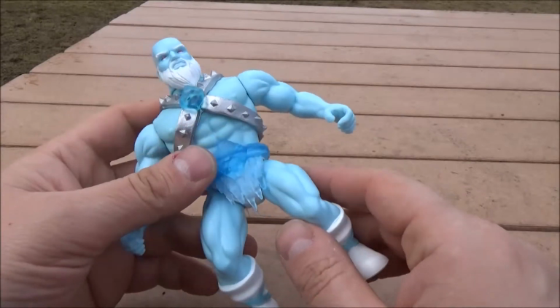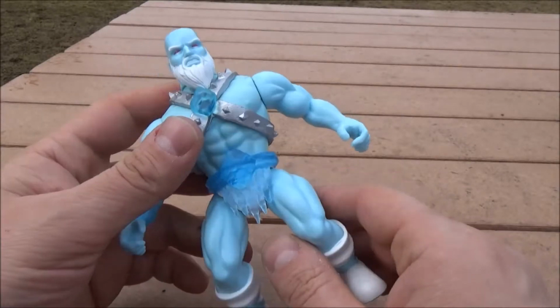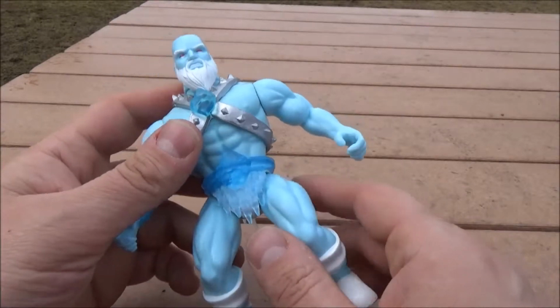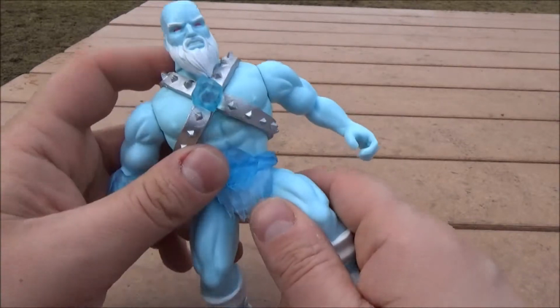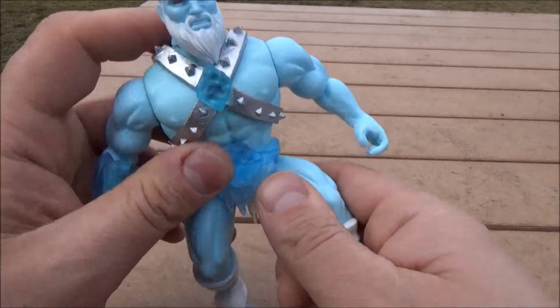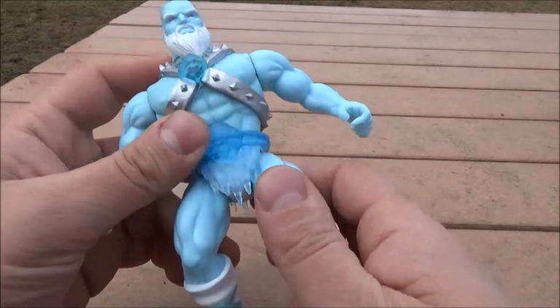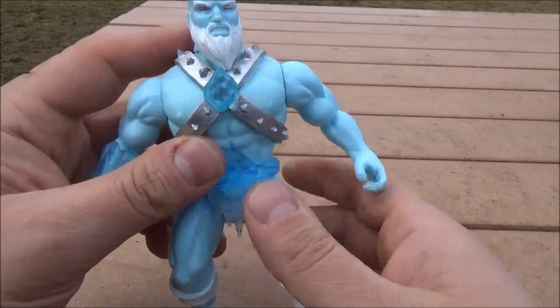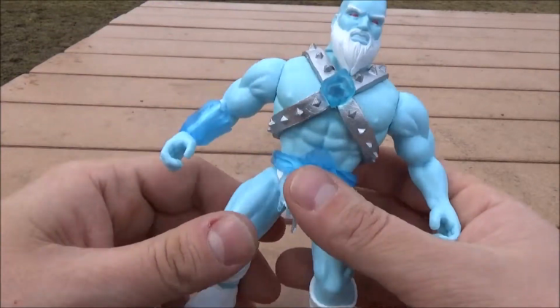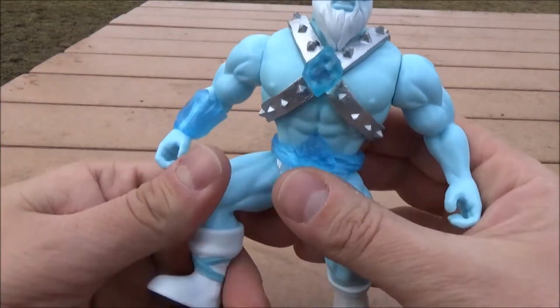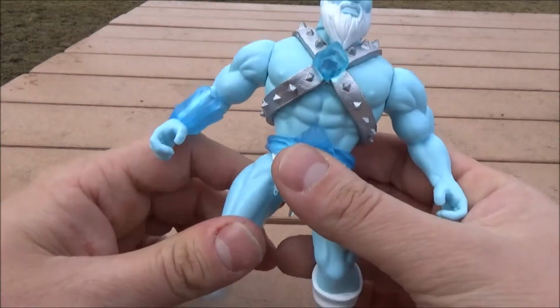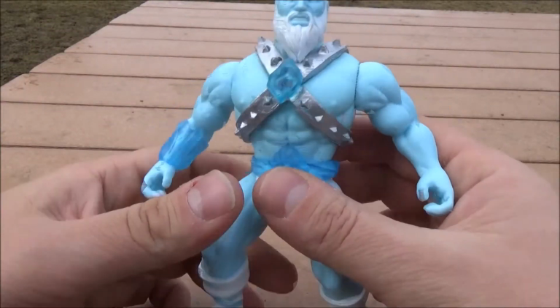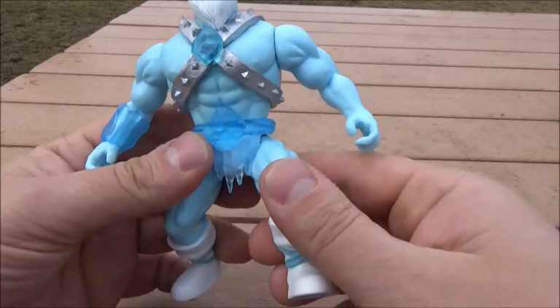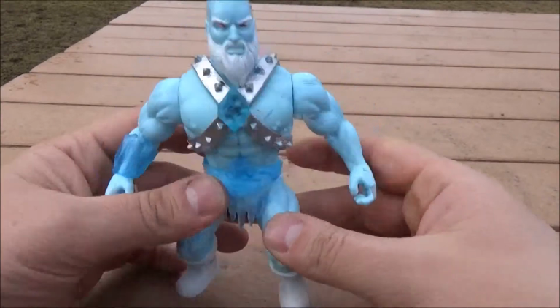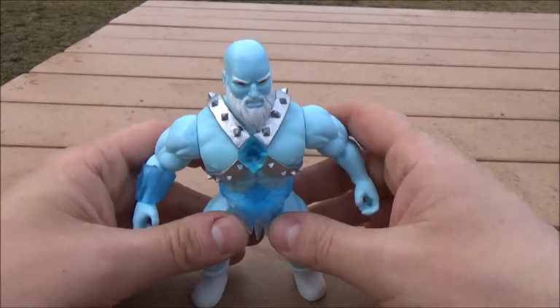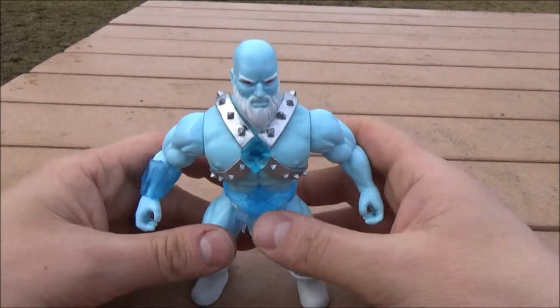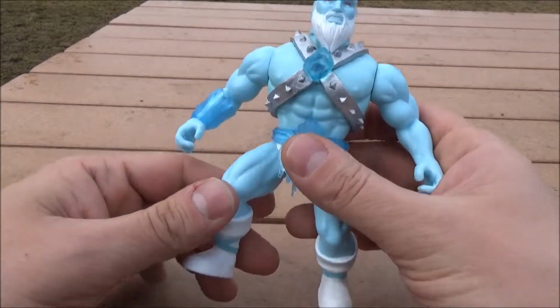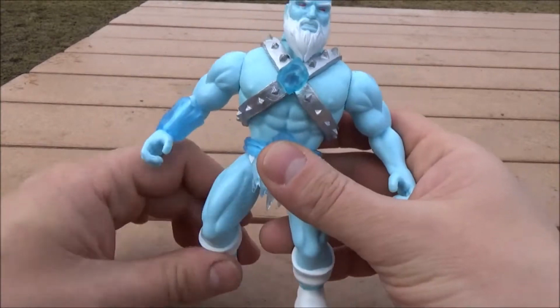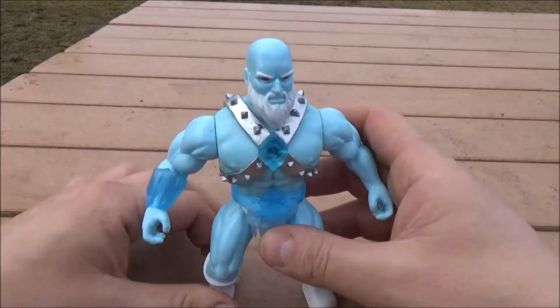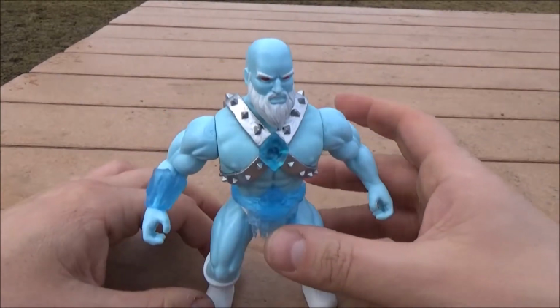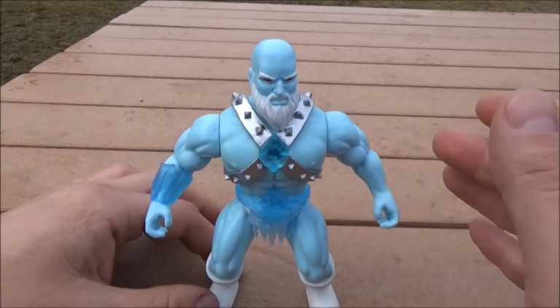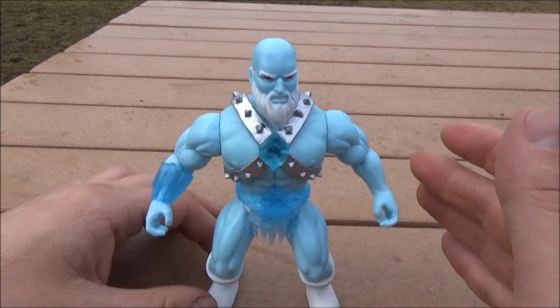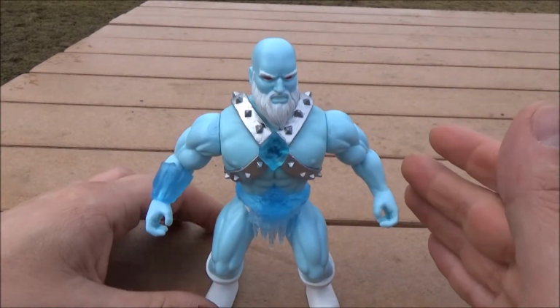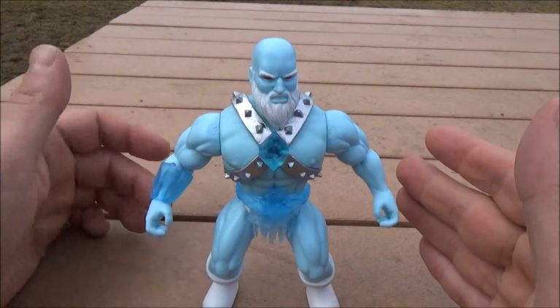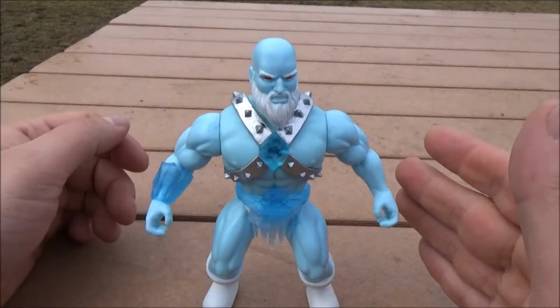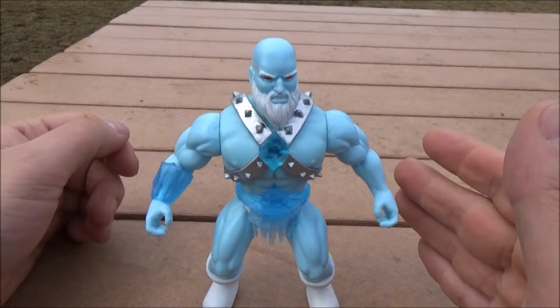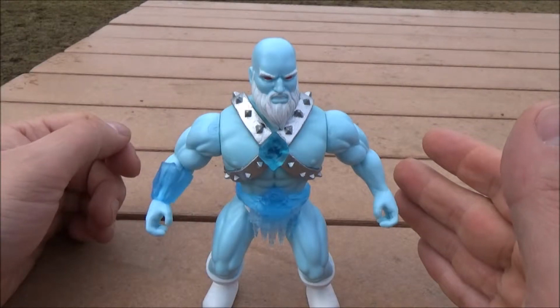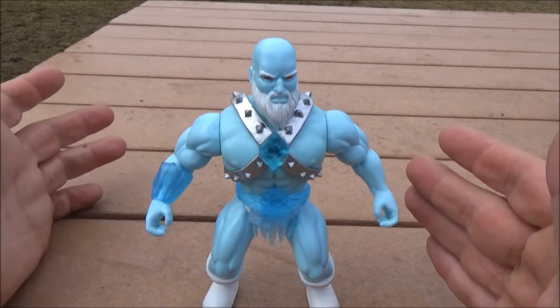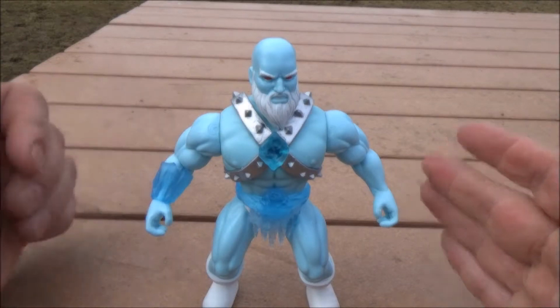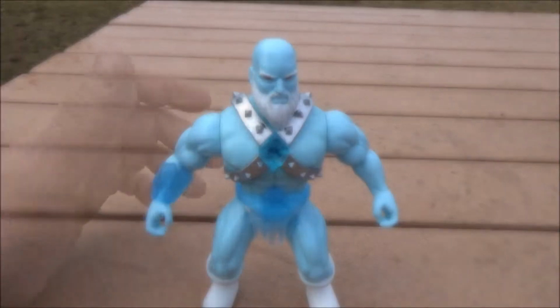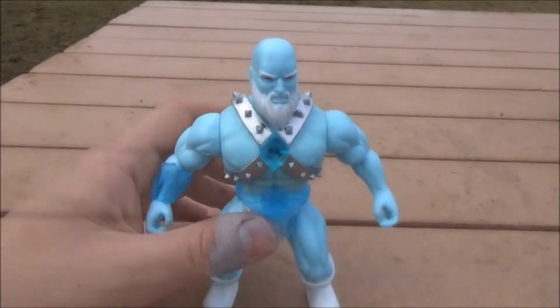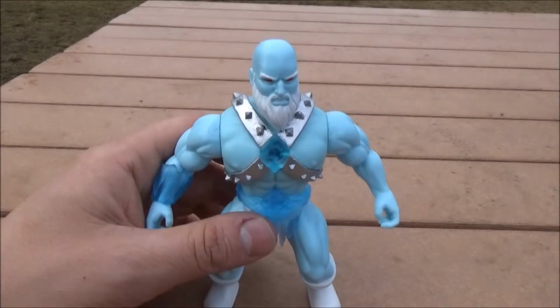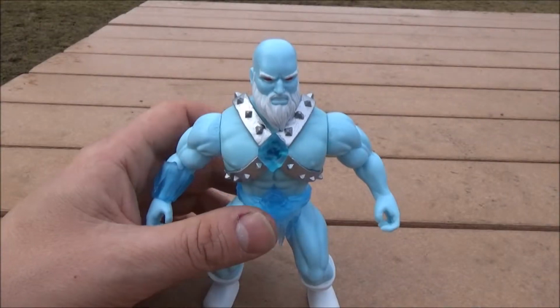The legs themselves are on an odd pivot and ball joint. This leg actually detached in the package — you would not believe what it took to get it back on so it could move properly. Even then, you're not going to use much of the leg articulation because of the bulkiness of the figure itself — that's just how it works.